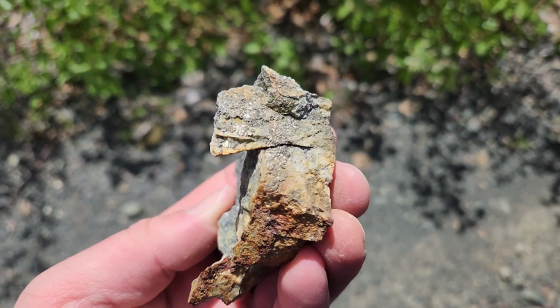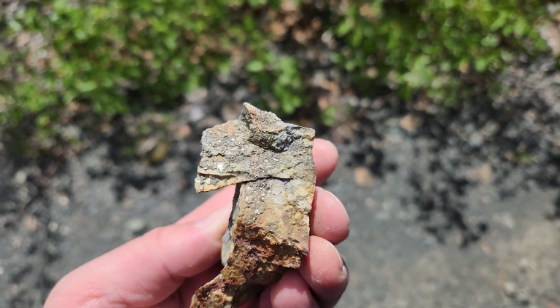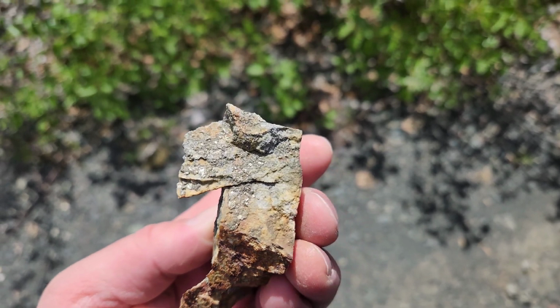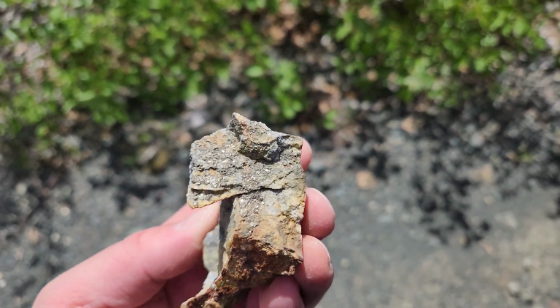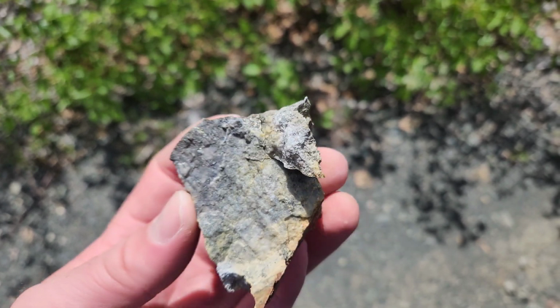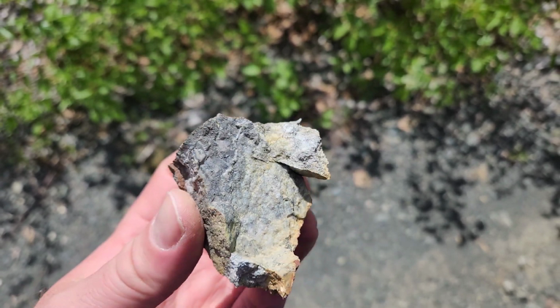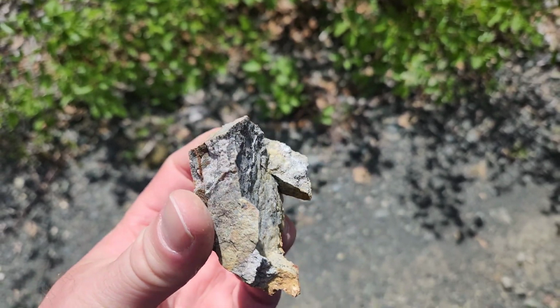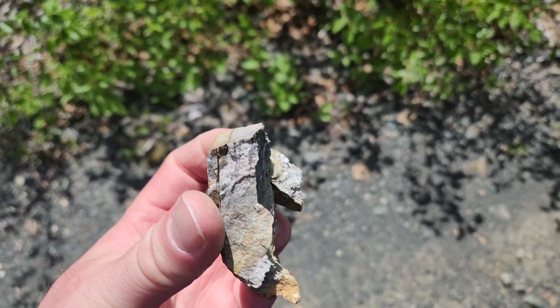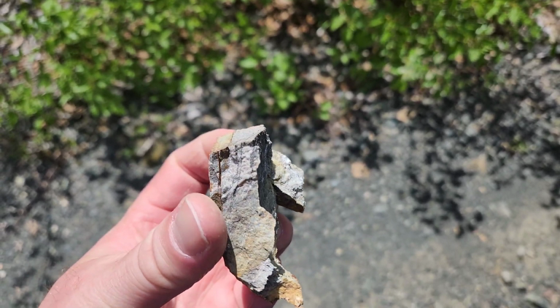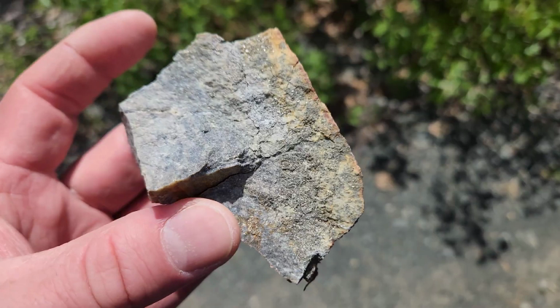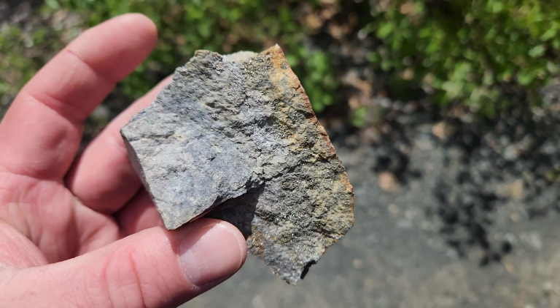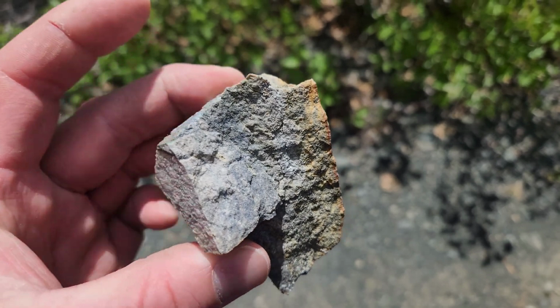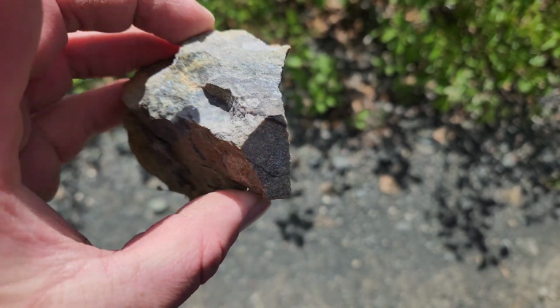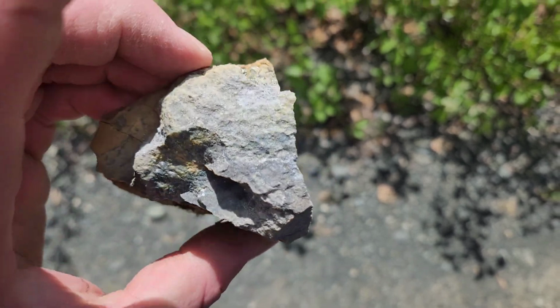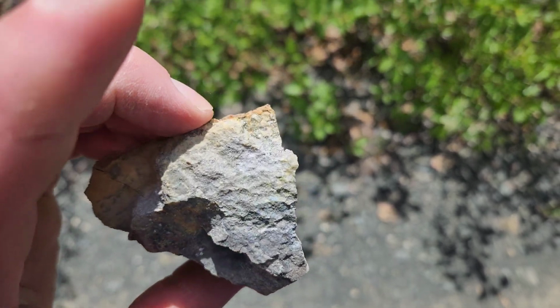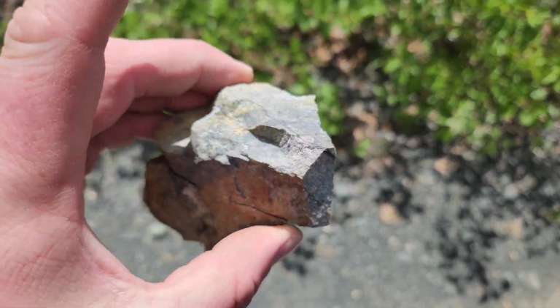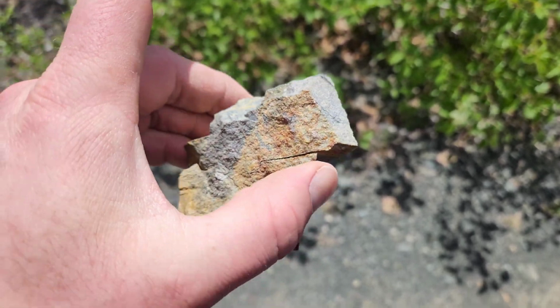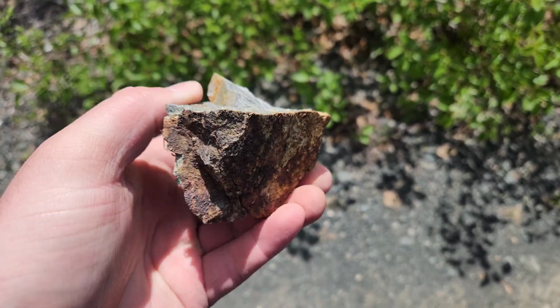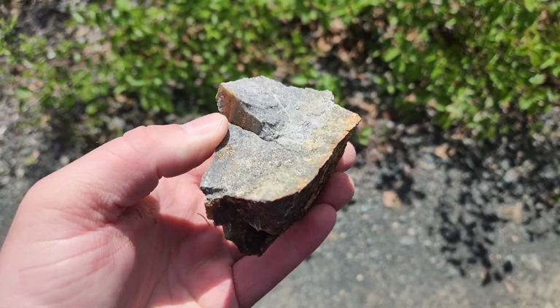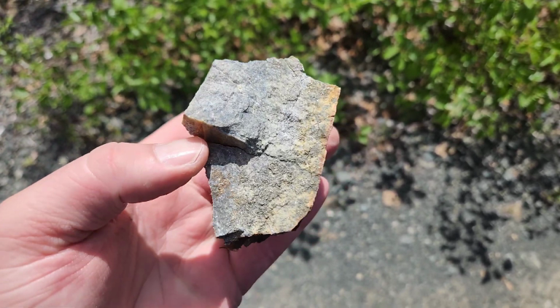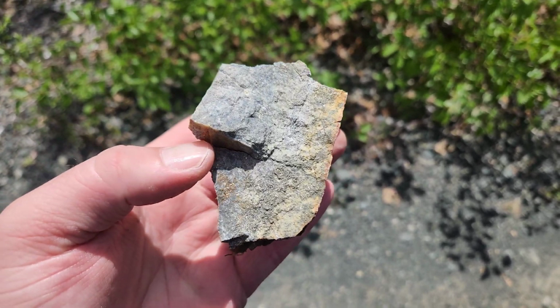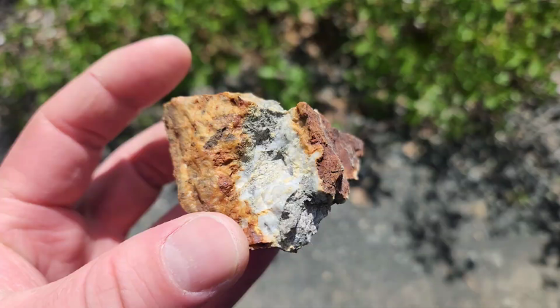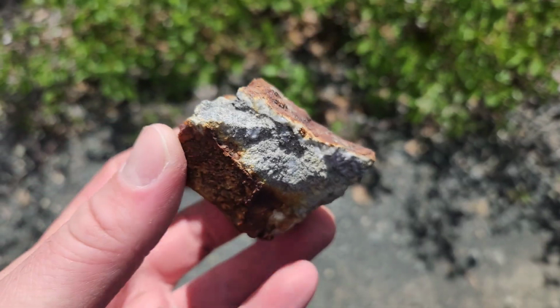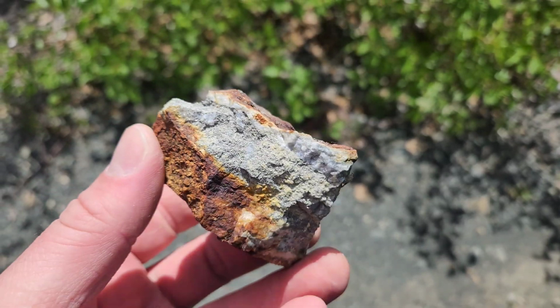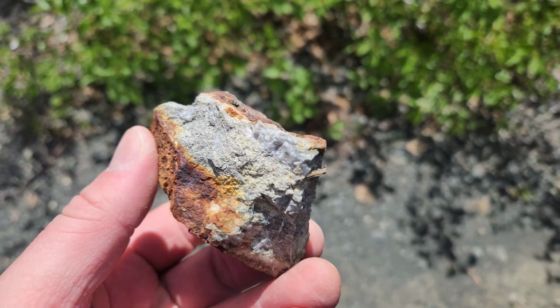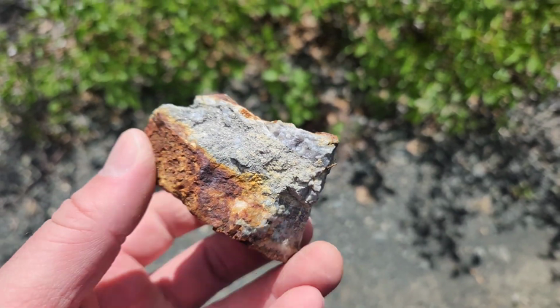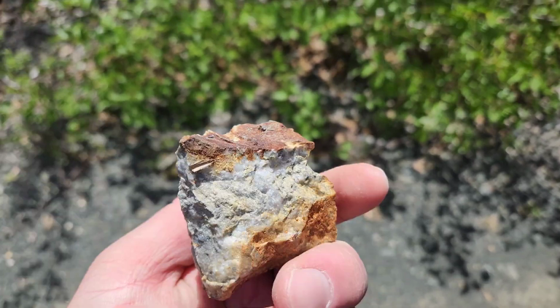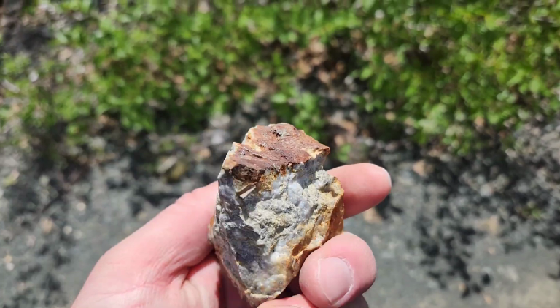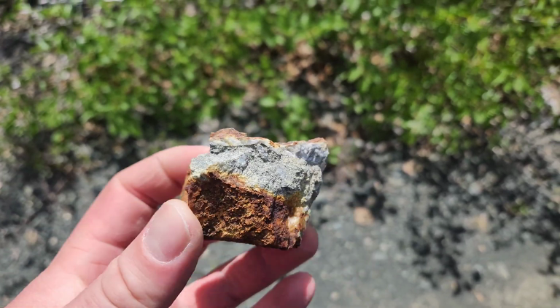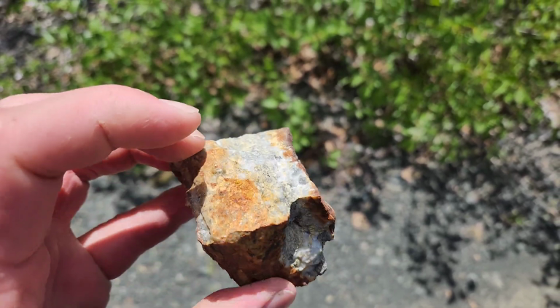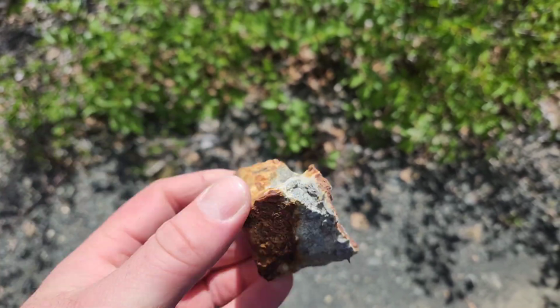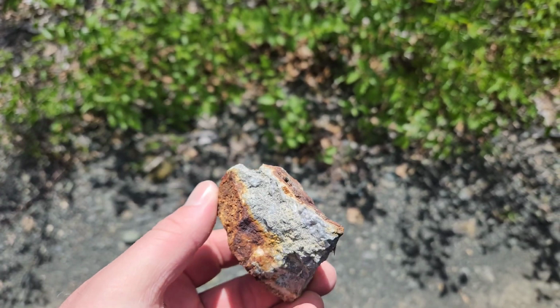Another one here with coarse pyrite. There are about 20 or 30 of these on the side of the road.